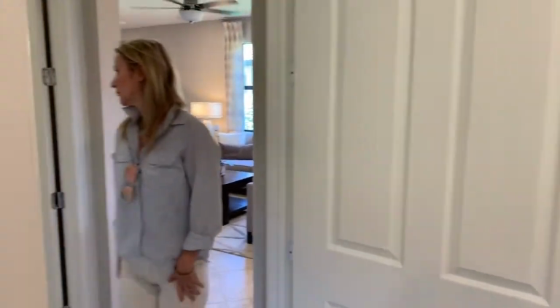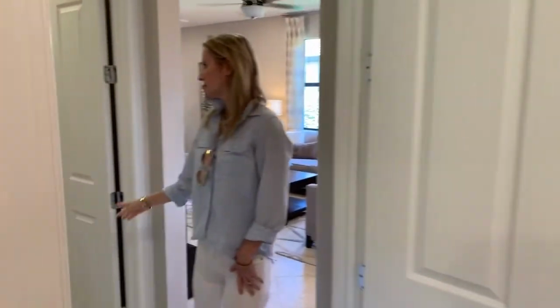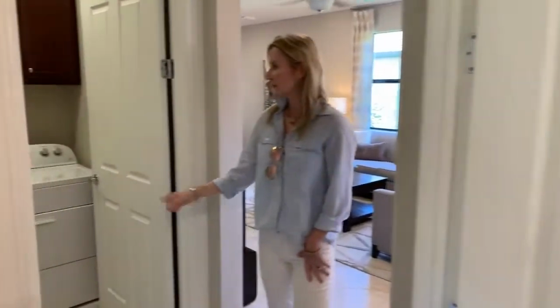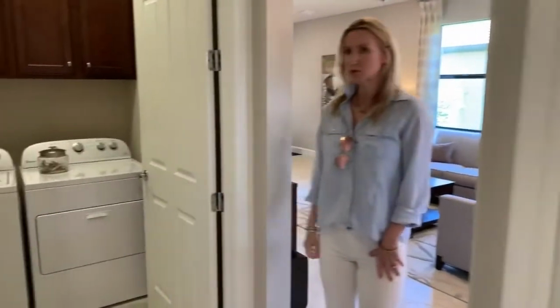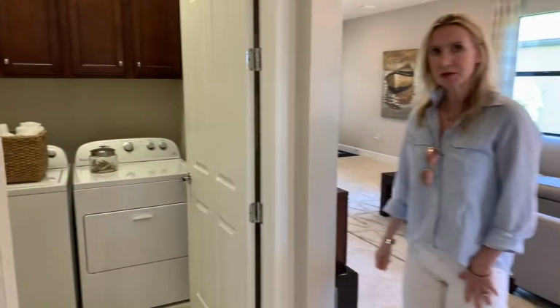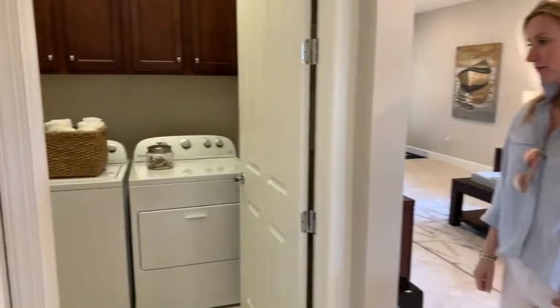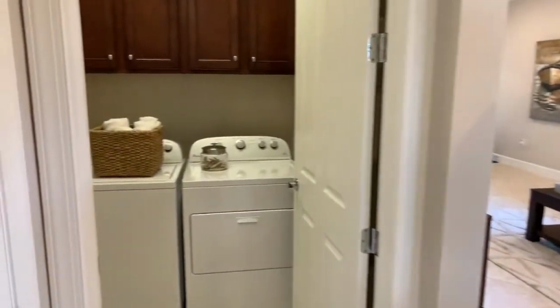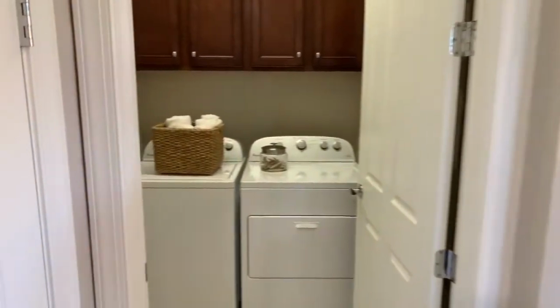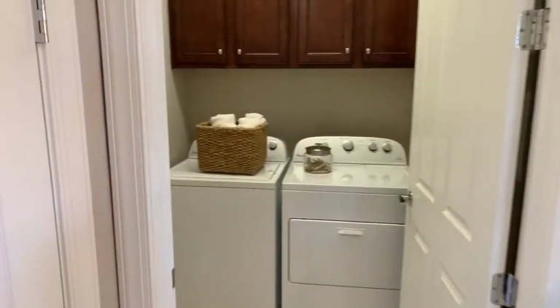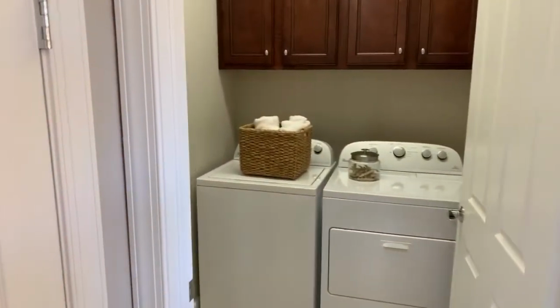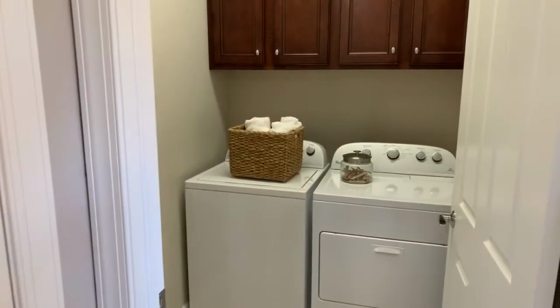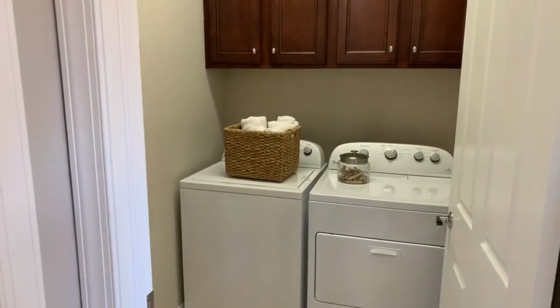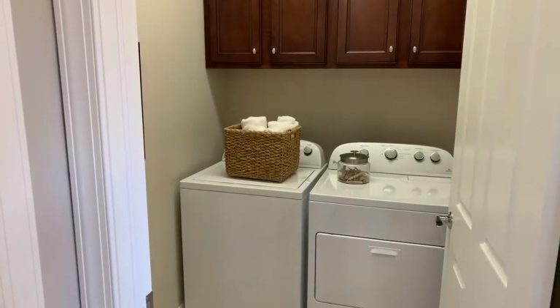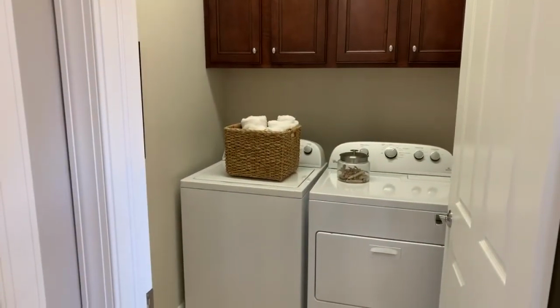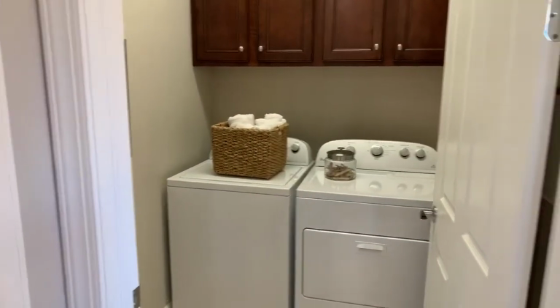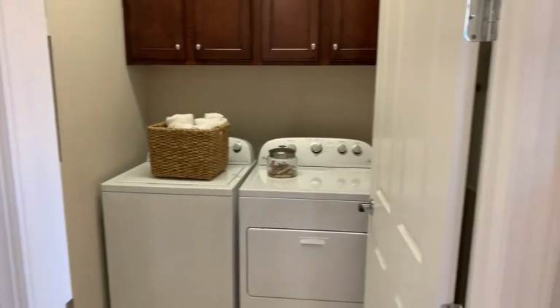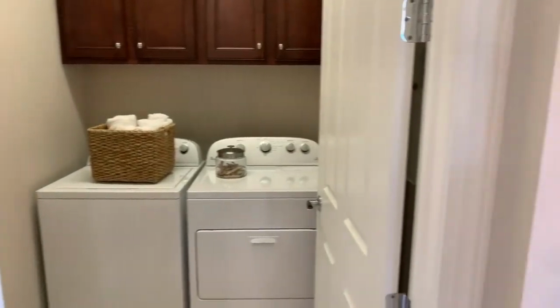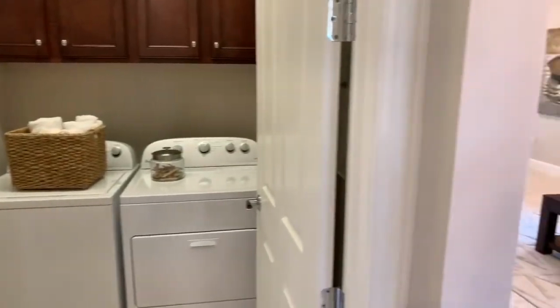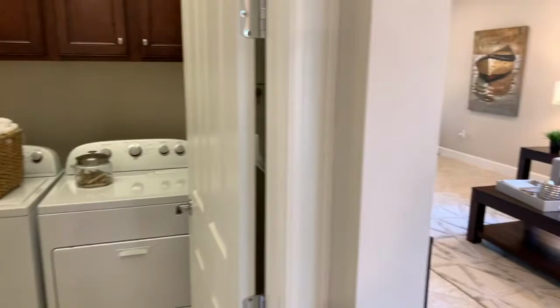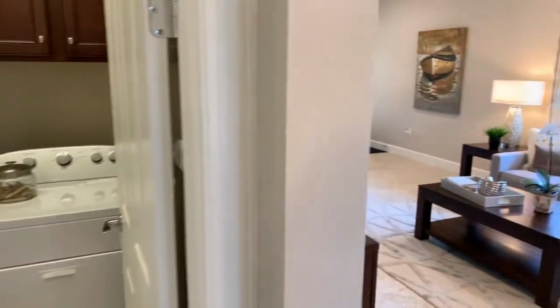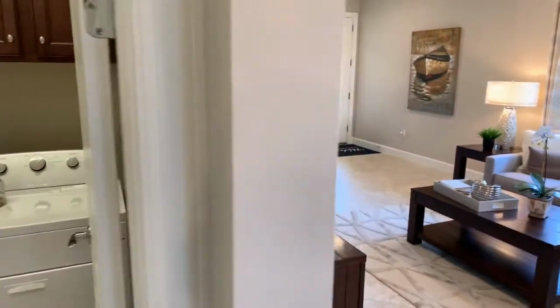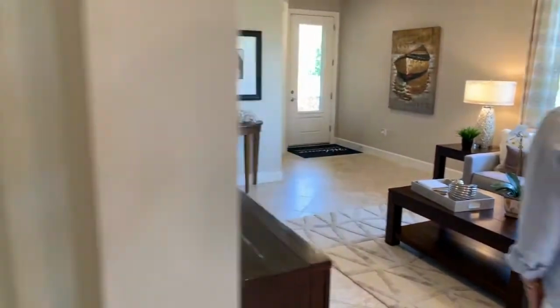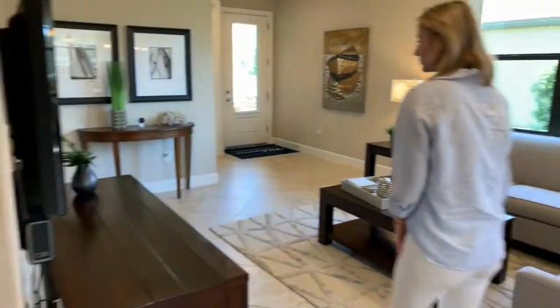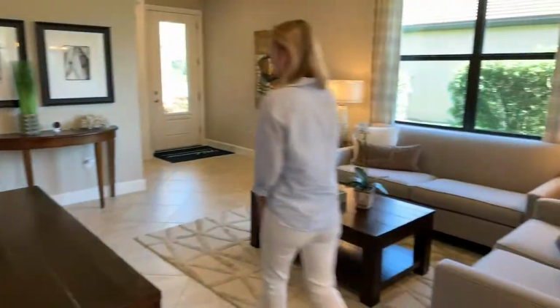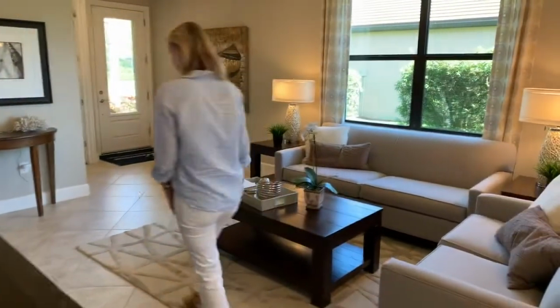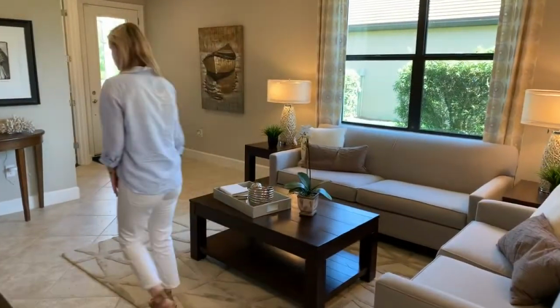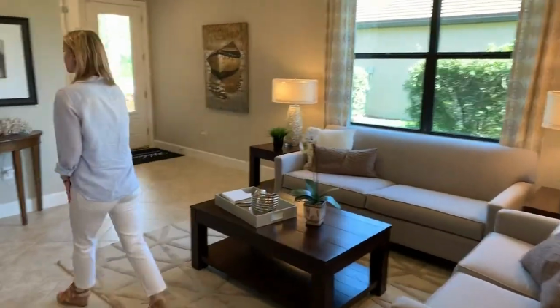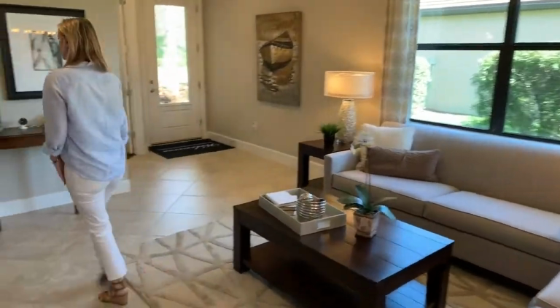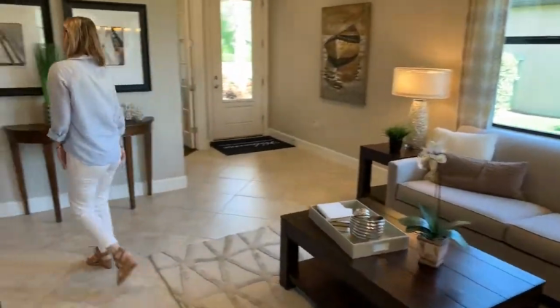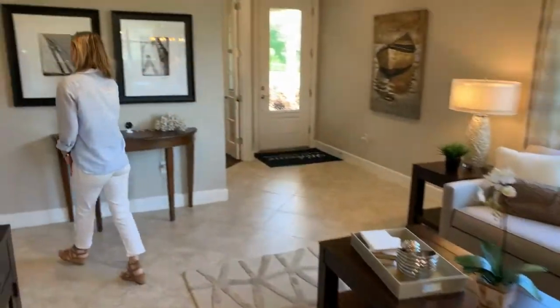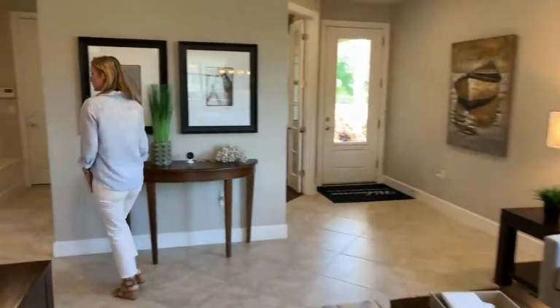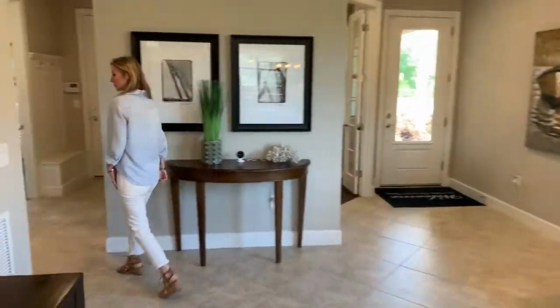There's a separate laundry room with washer and dryer and some nice storage space in there.